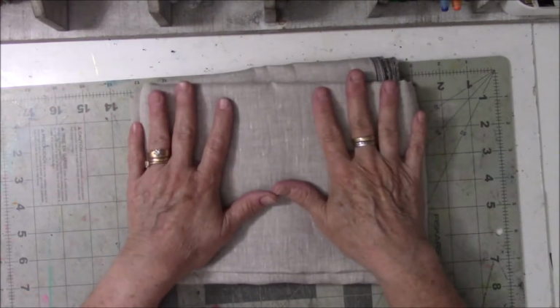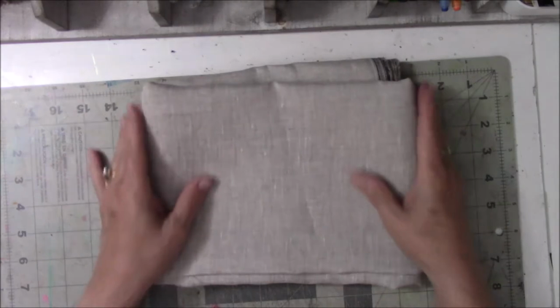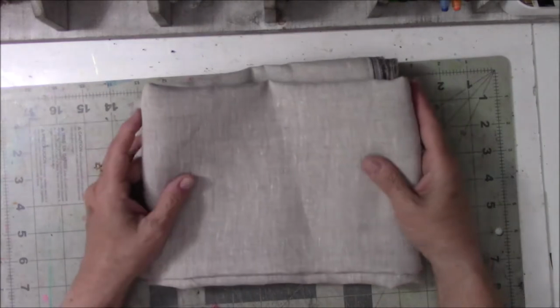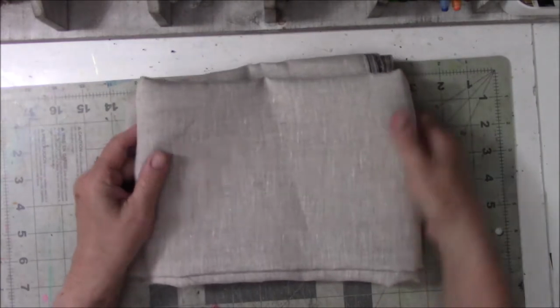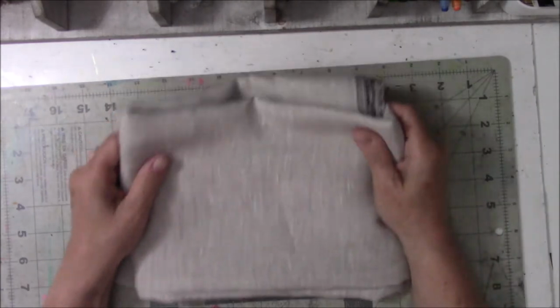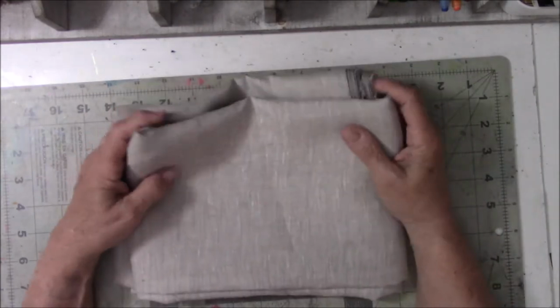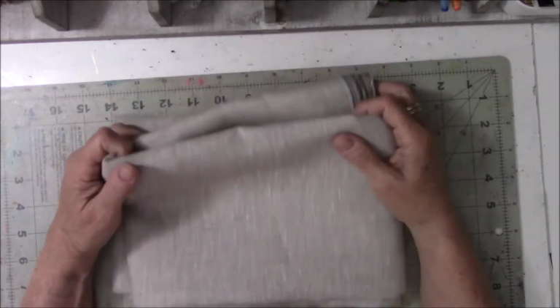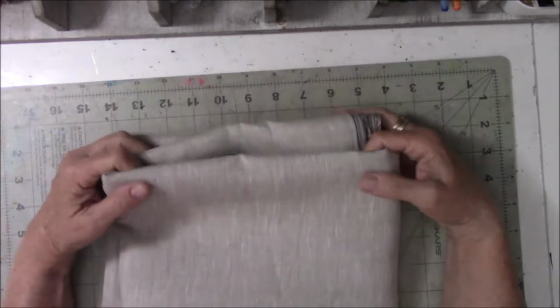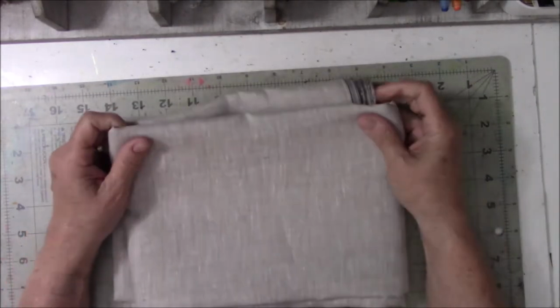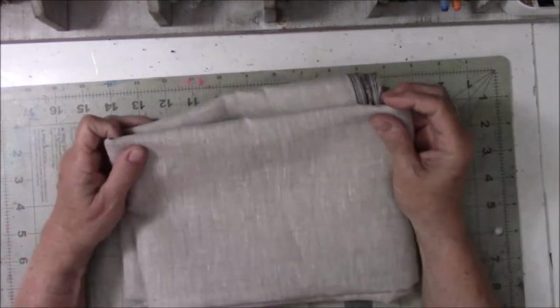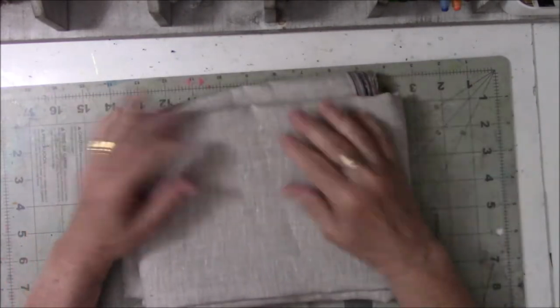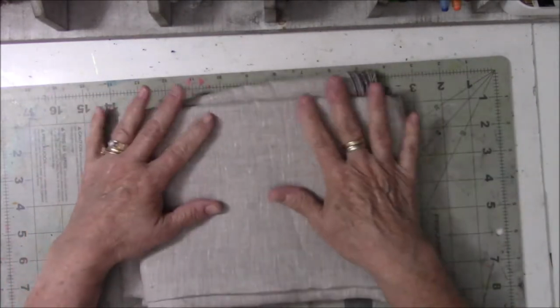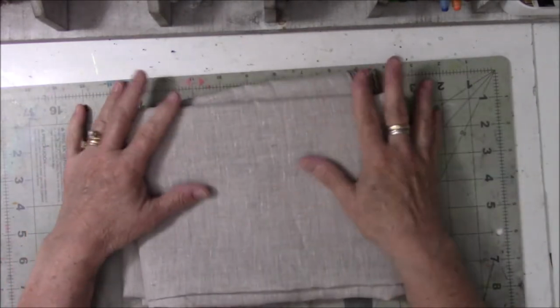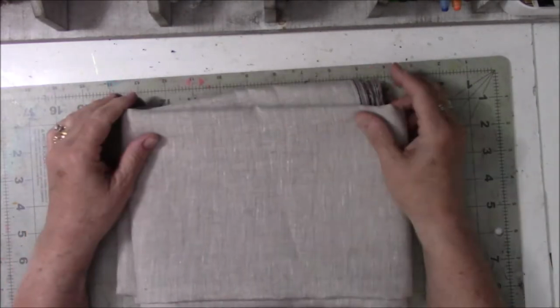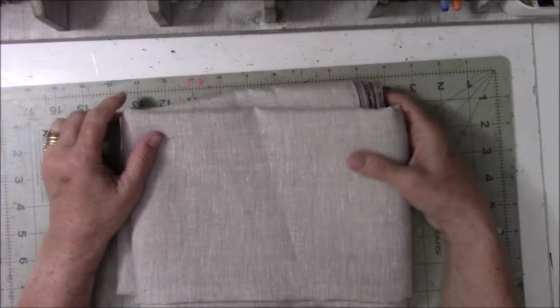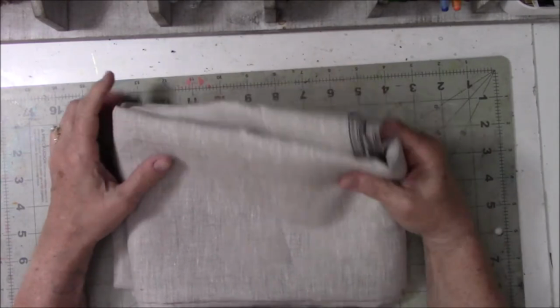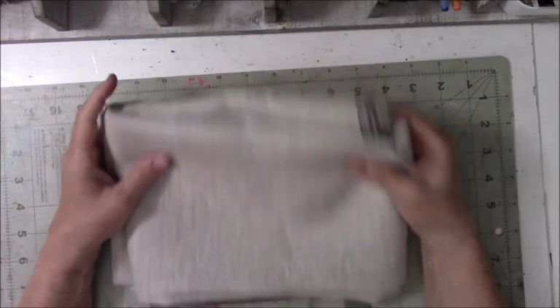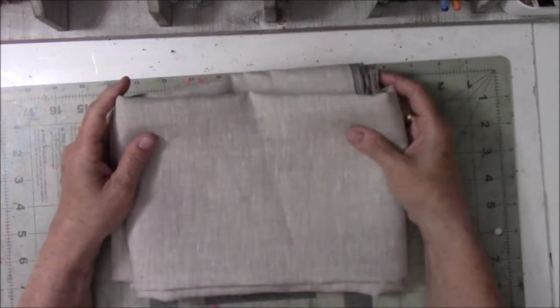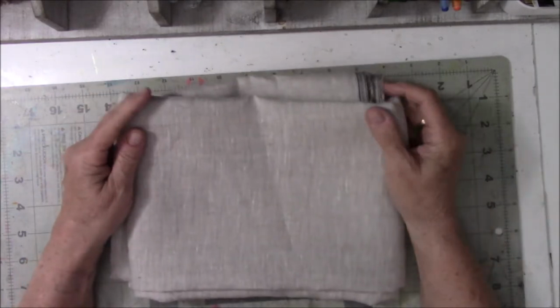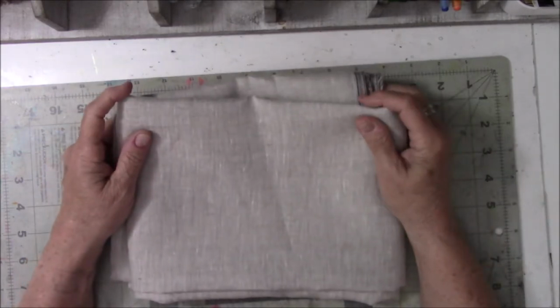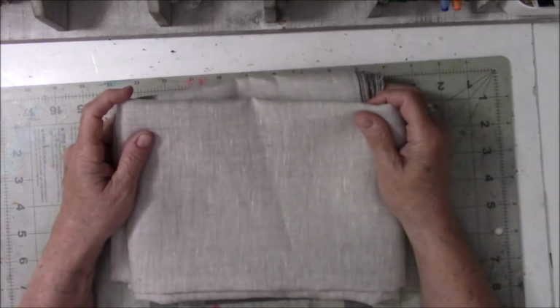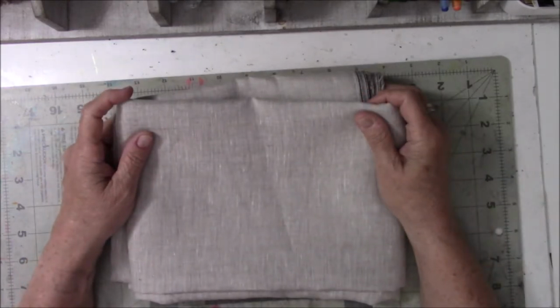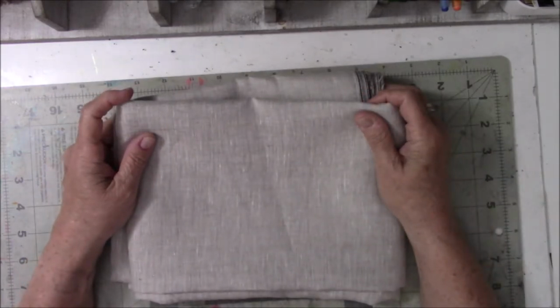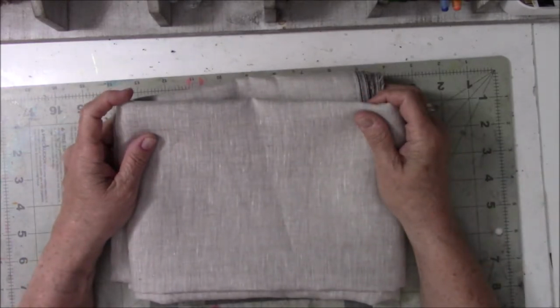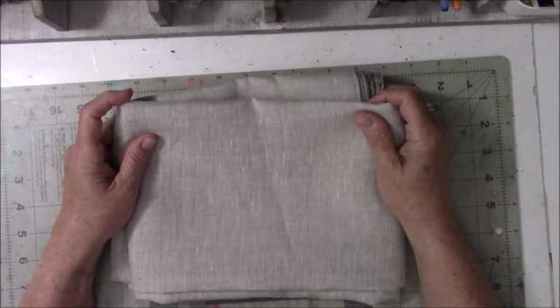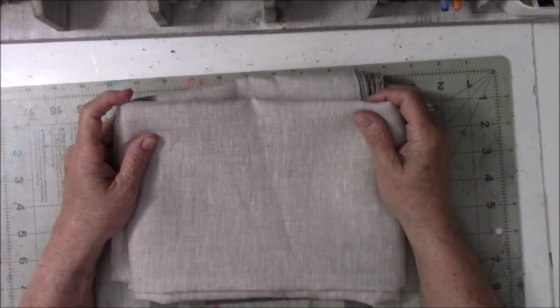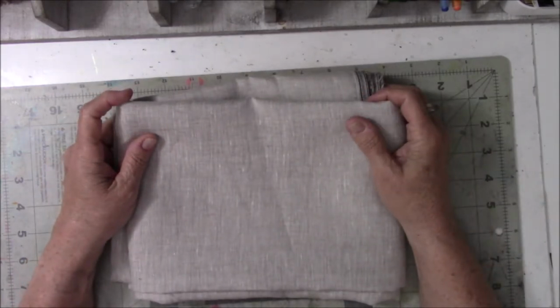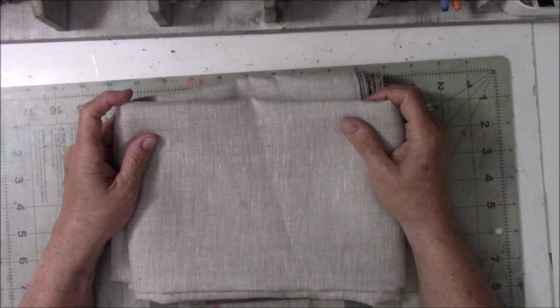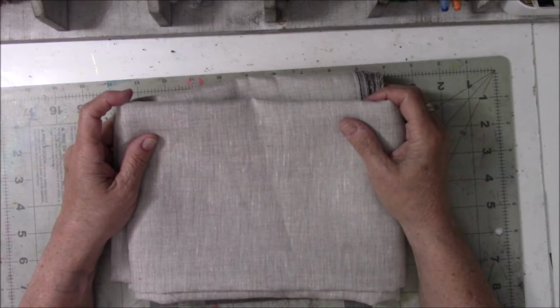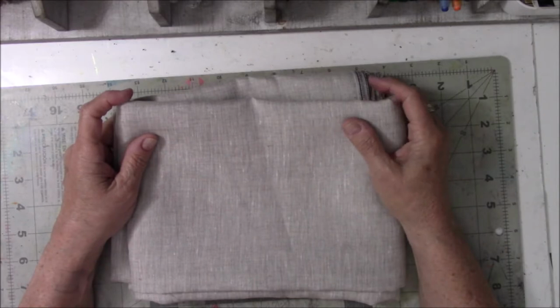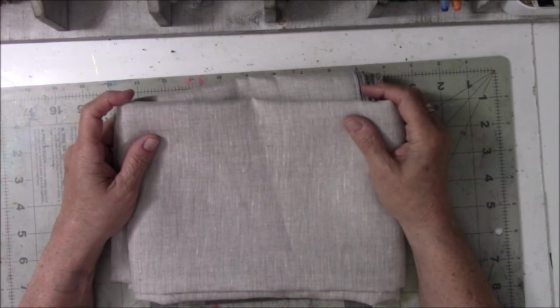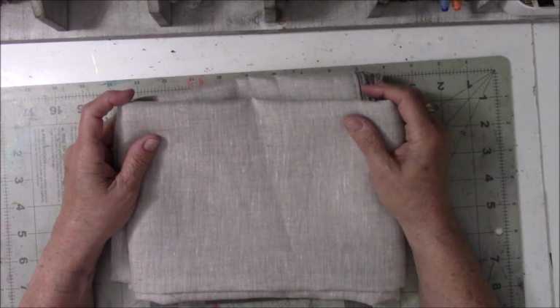I found an apron that I've seen over and over in videos that I really like, and it is a basic rectangle with two straps. You put your head and your arms through it and call it a day.